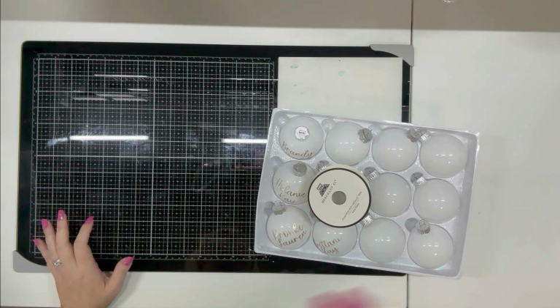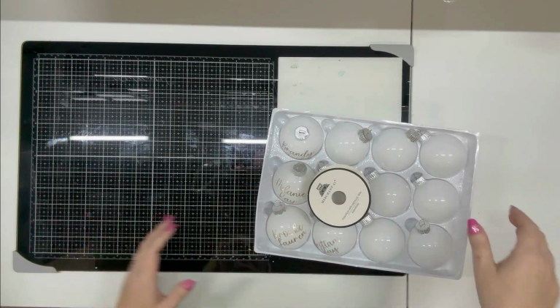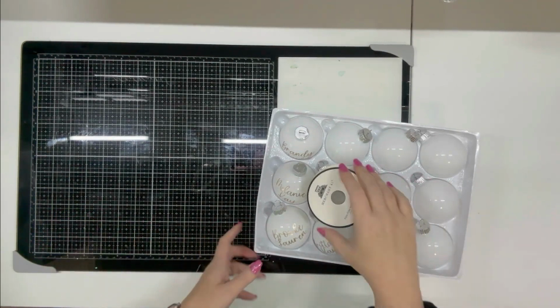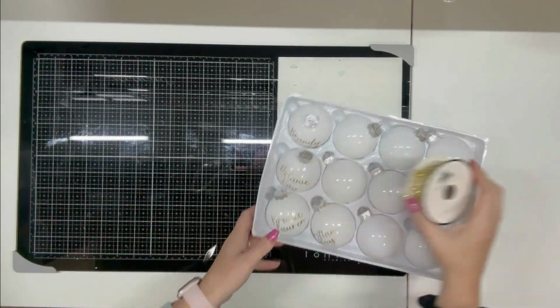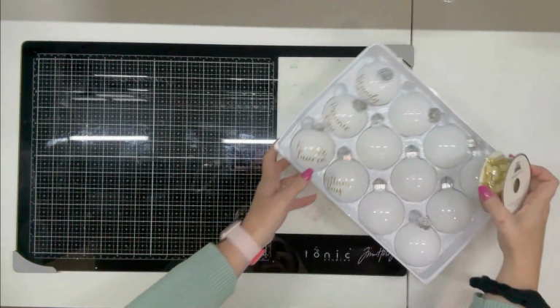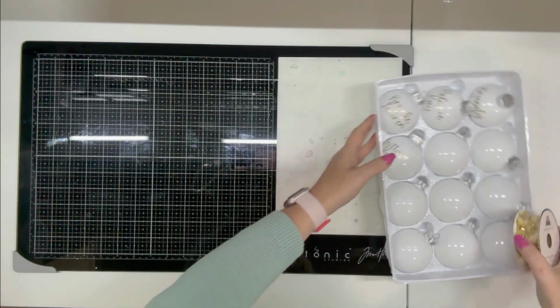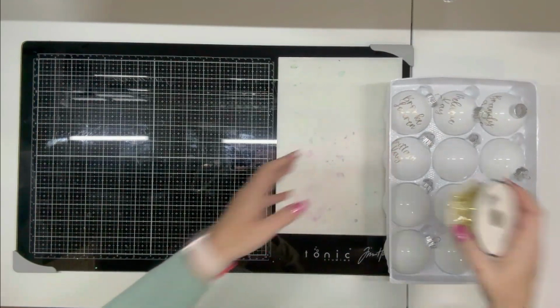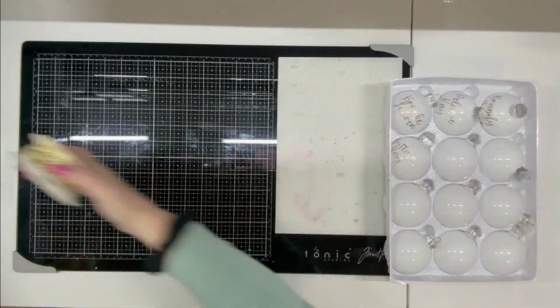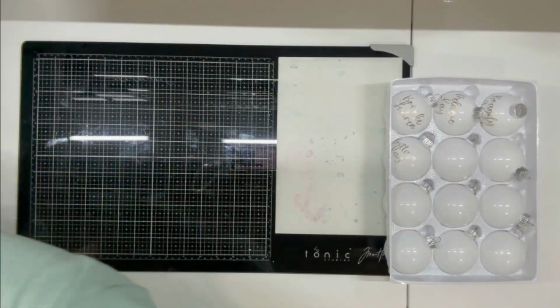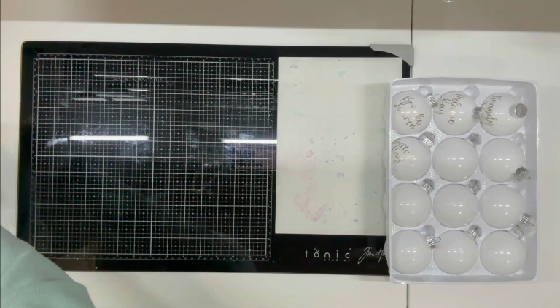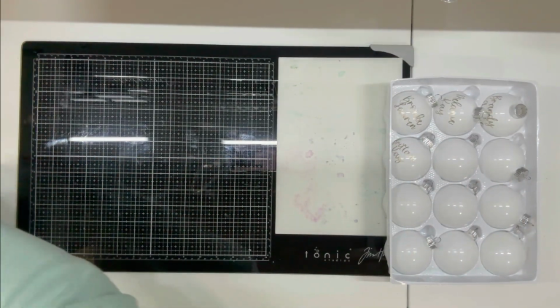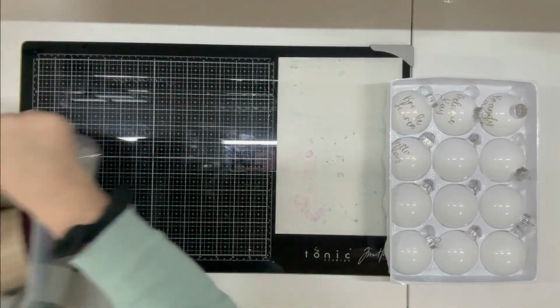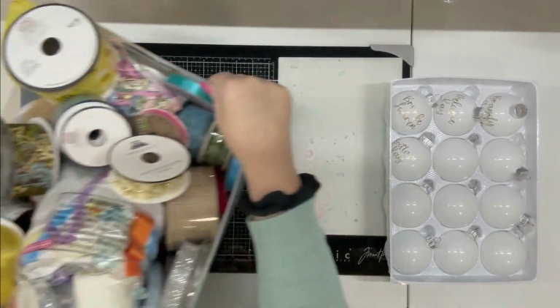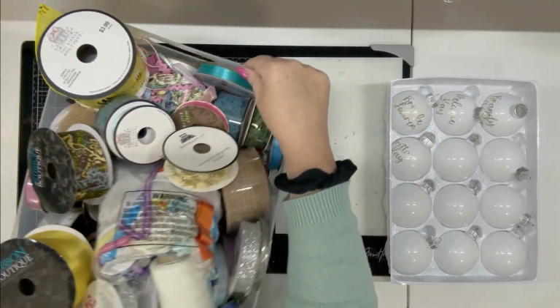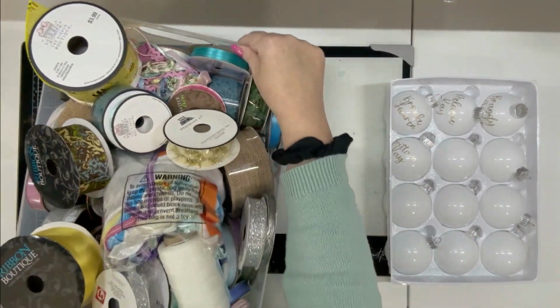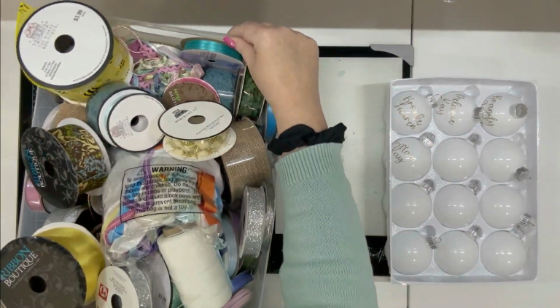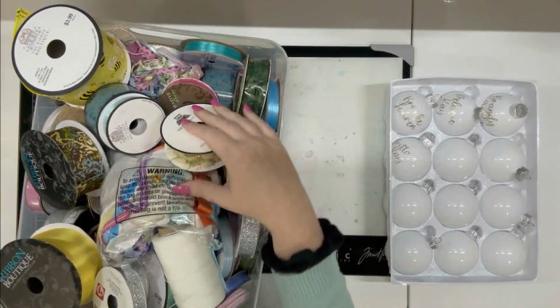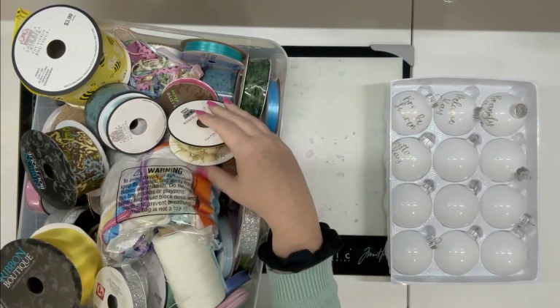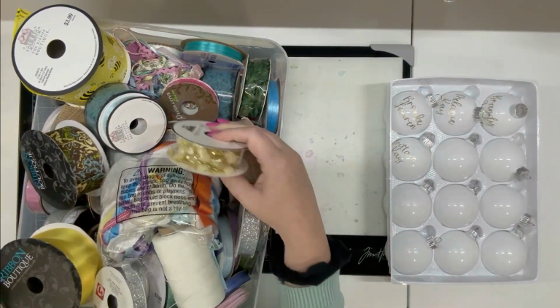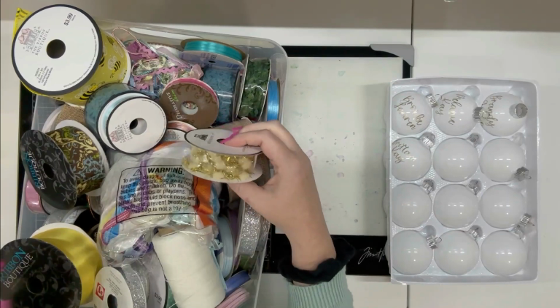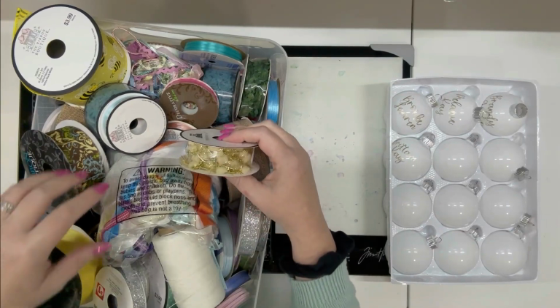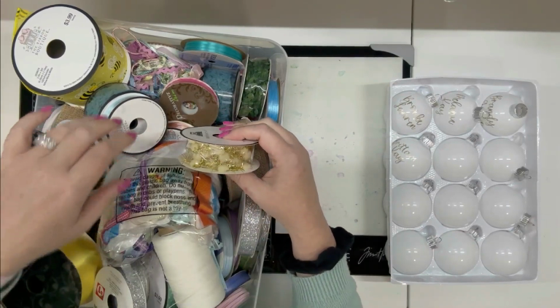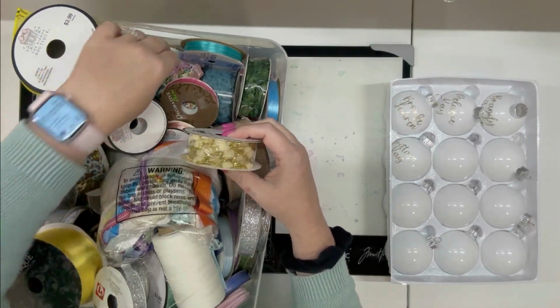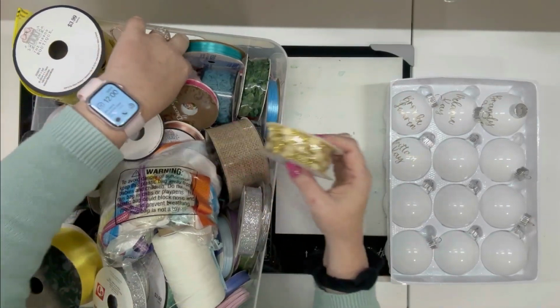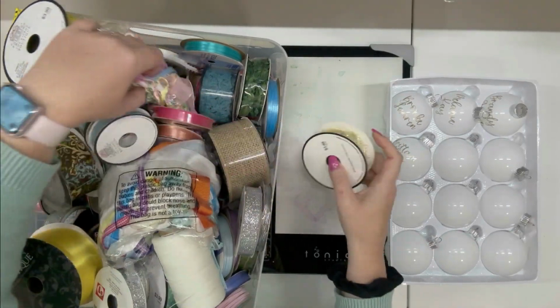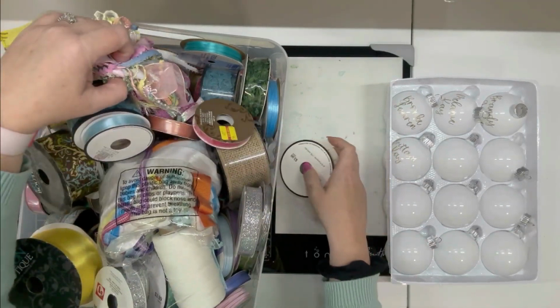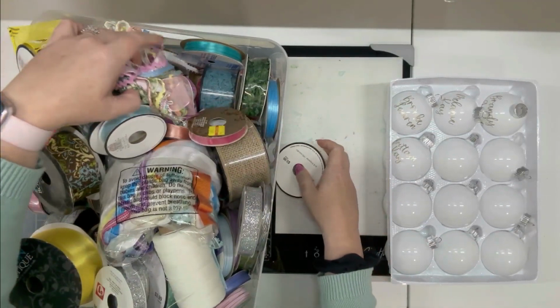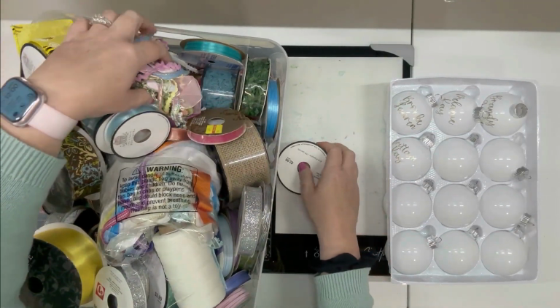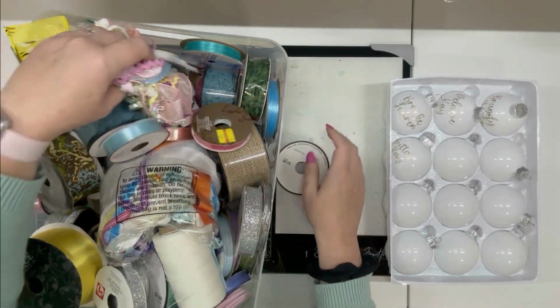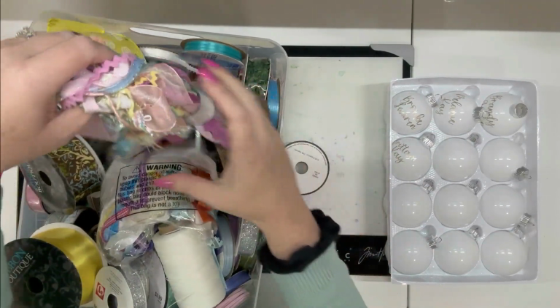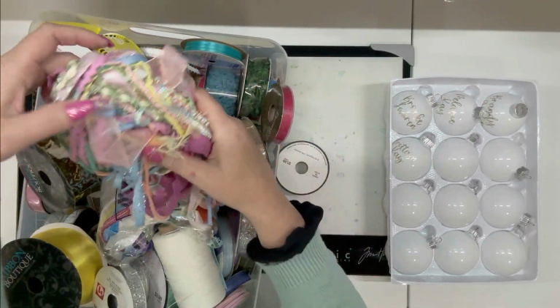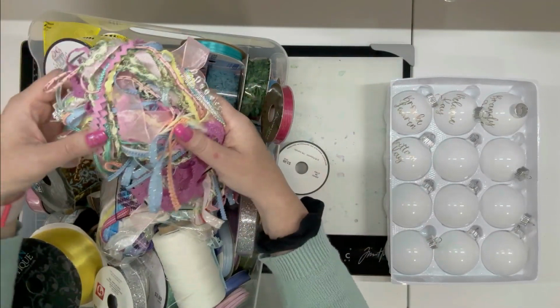I placed the names on all of the bulbs — I spared you that part because it did take some time to get everything to lay flat and wrap well. In the end they're all flat and they look really pretty.